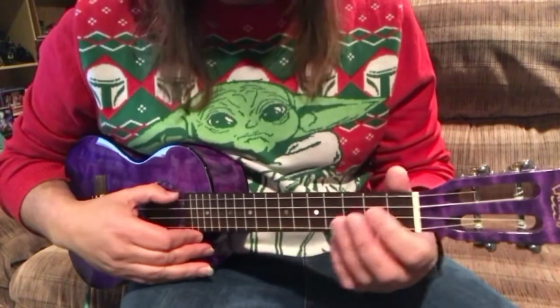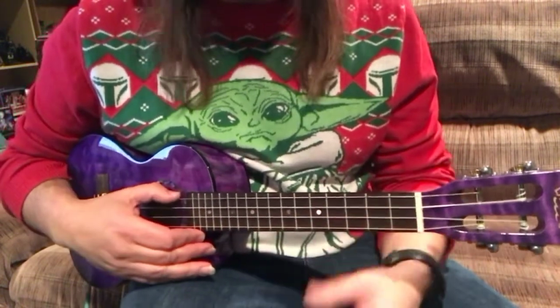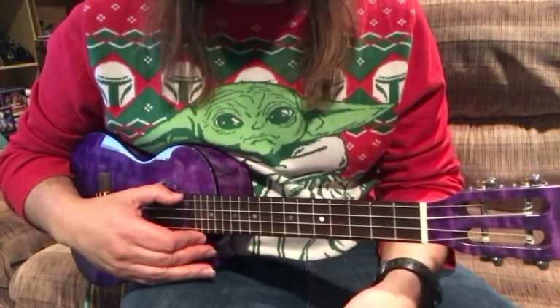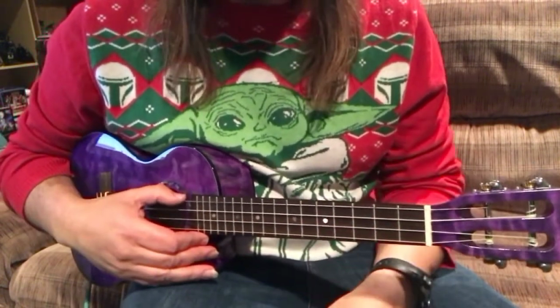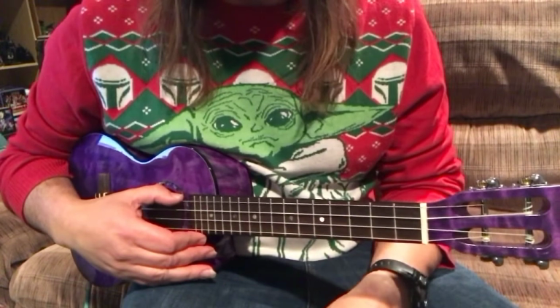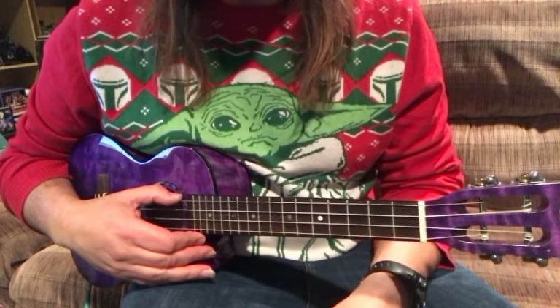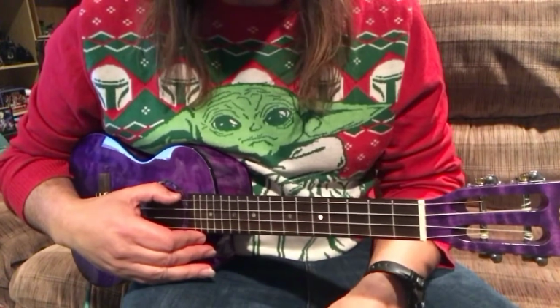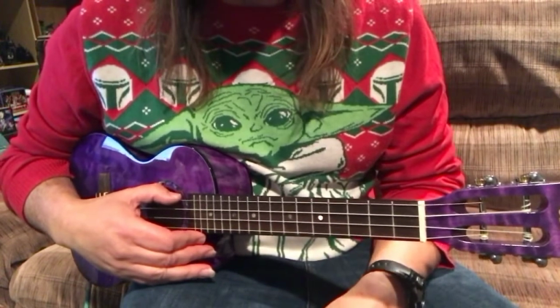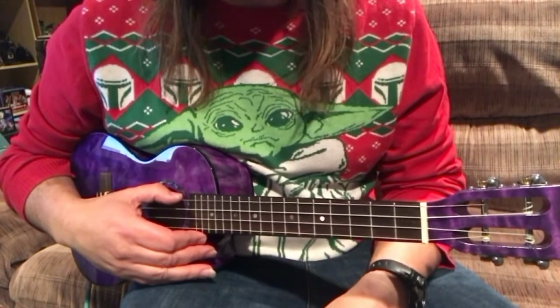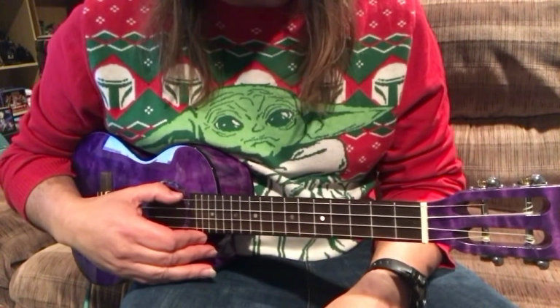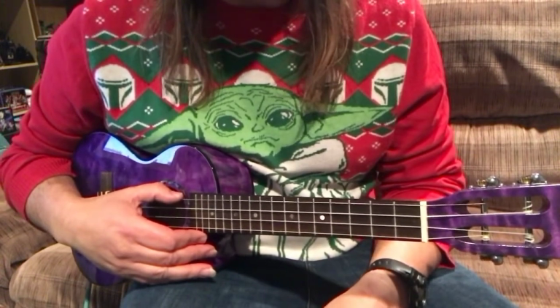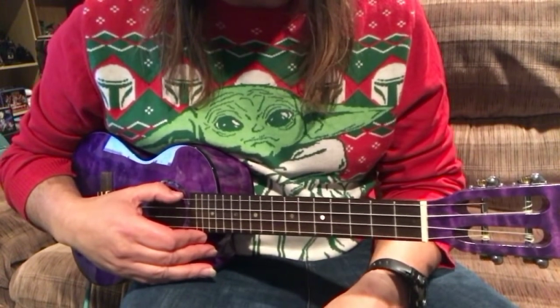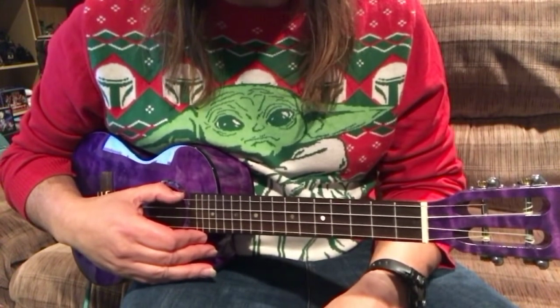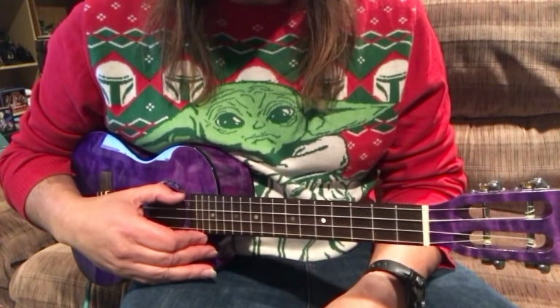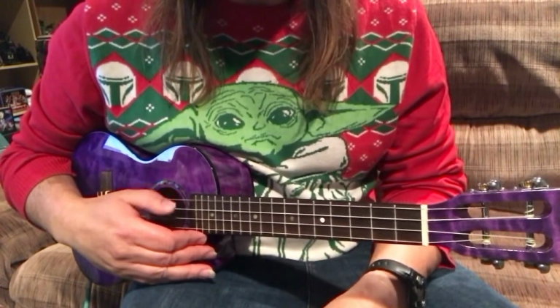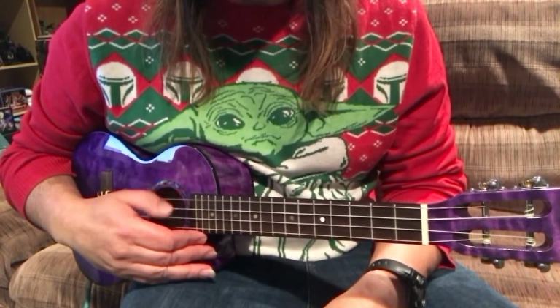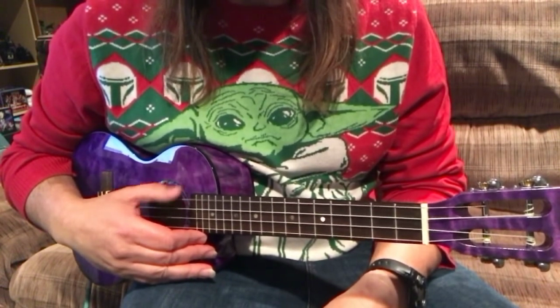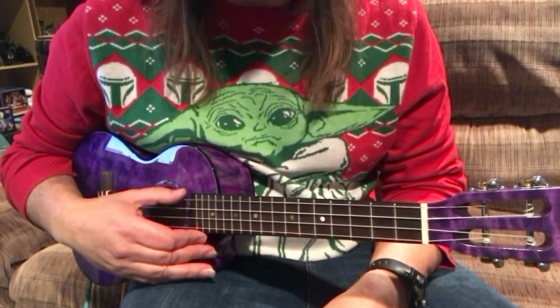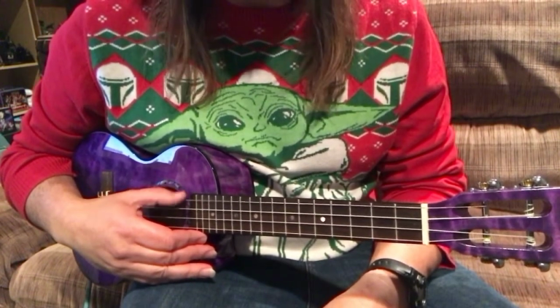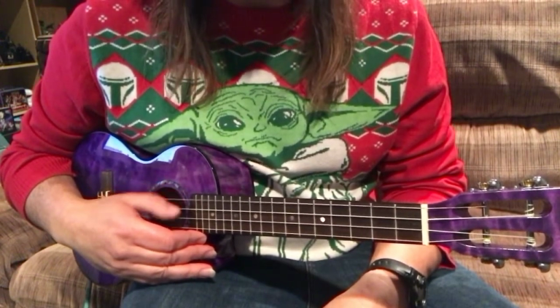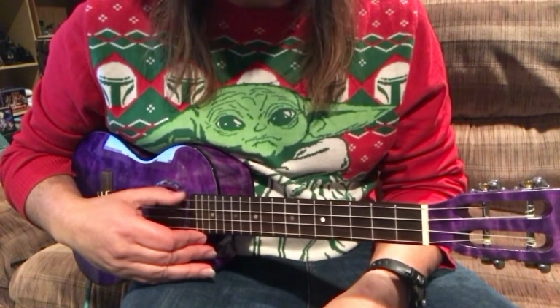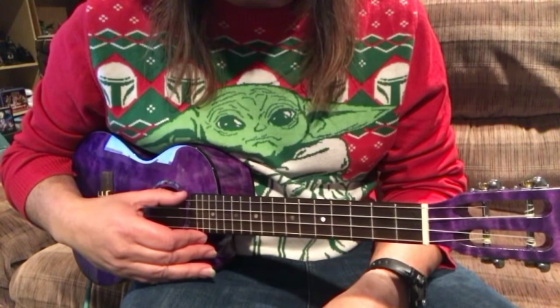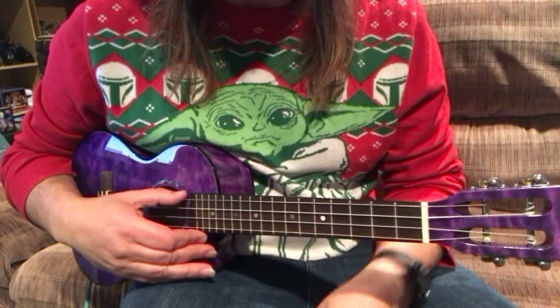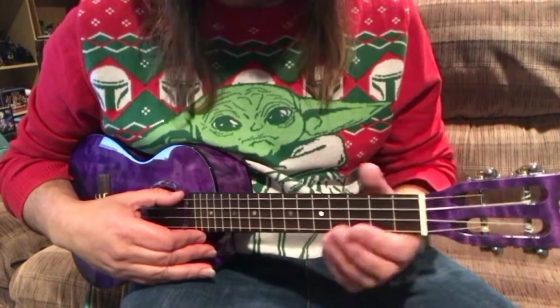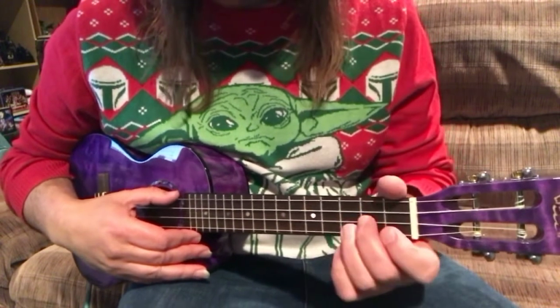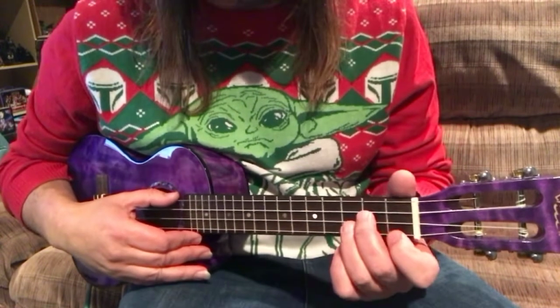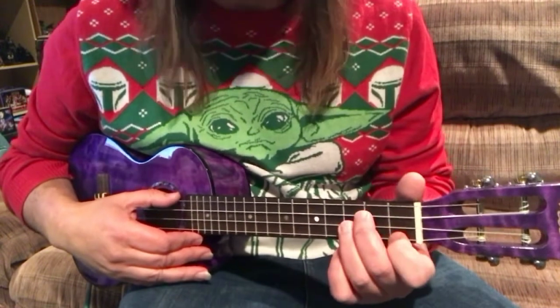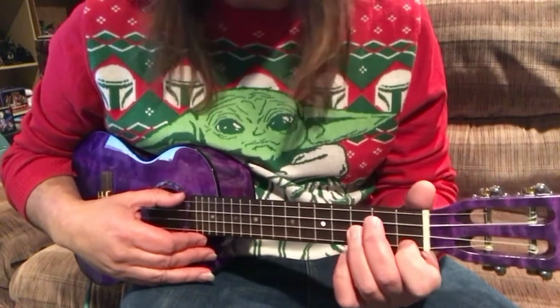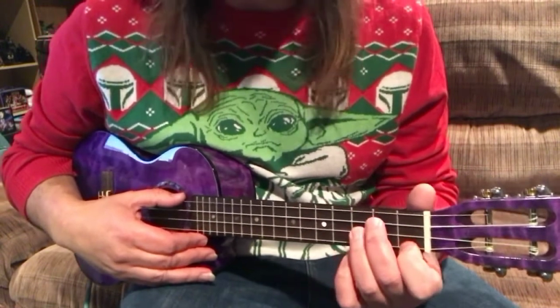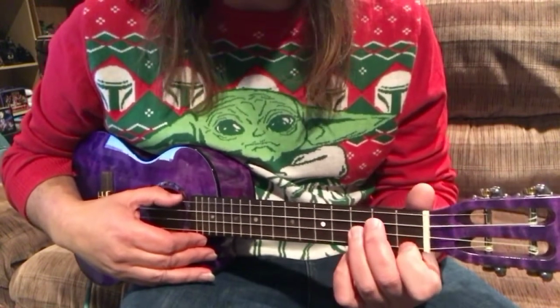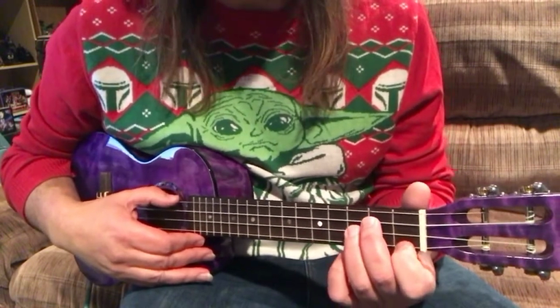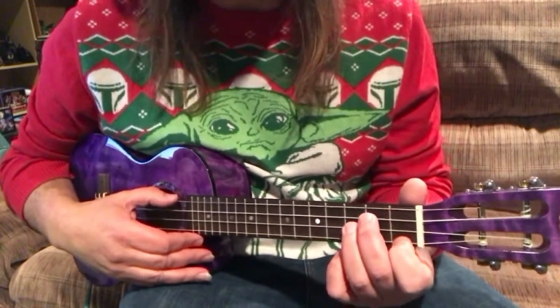In order to do this and make it sound the best, you need to have a low G. I had a low G when I did this, but it'll work with a high G as well.